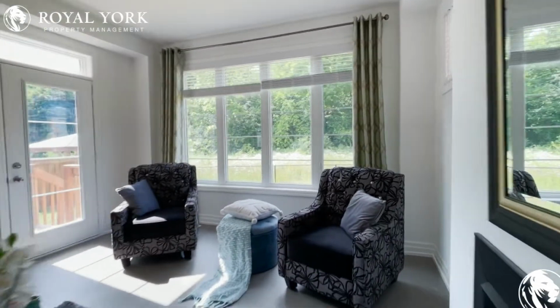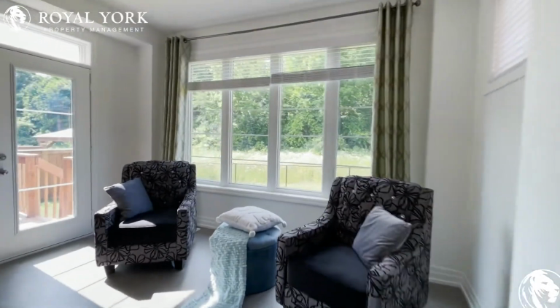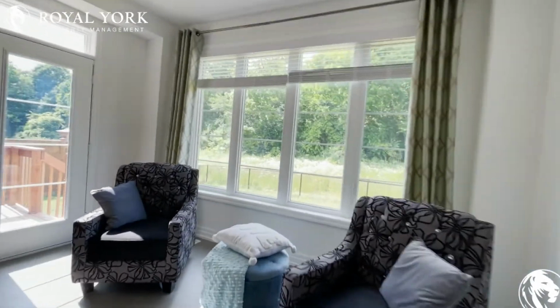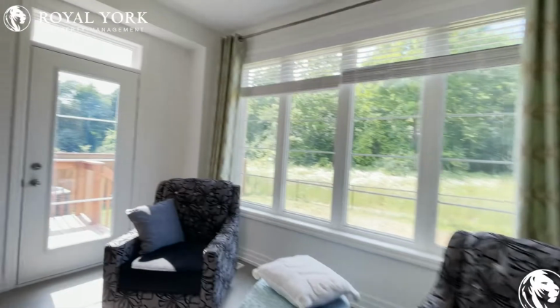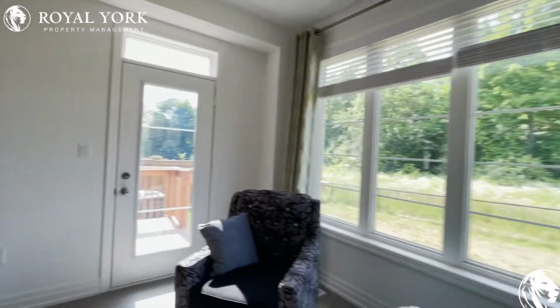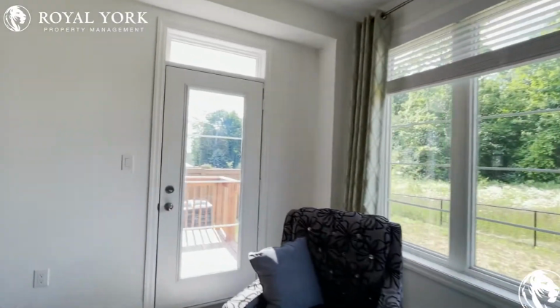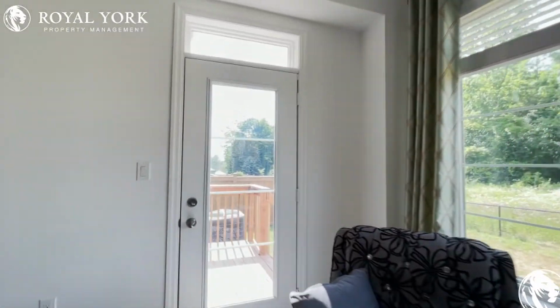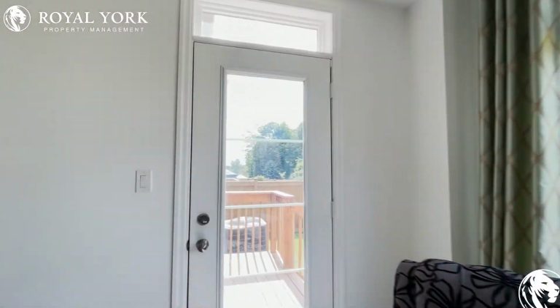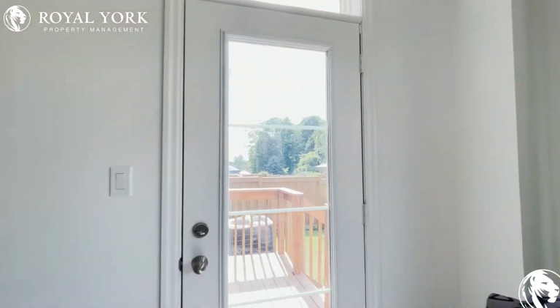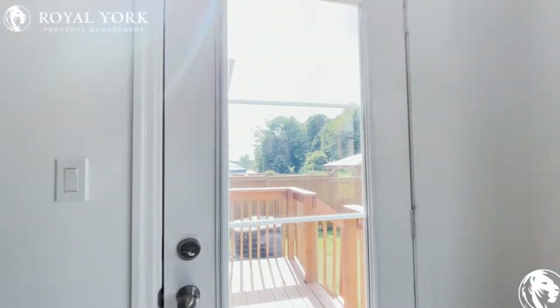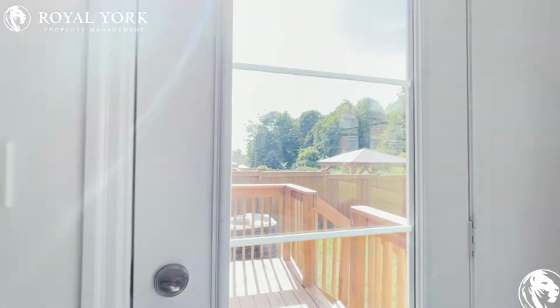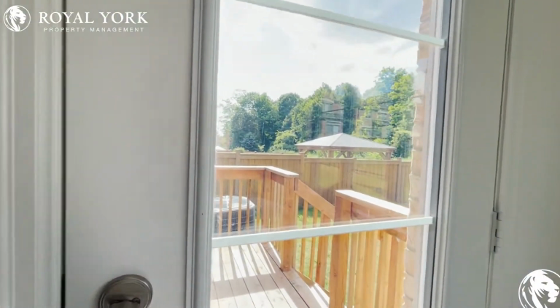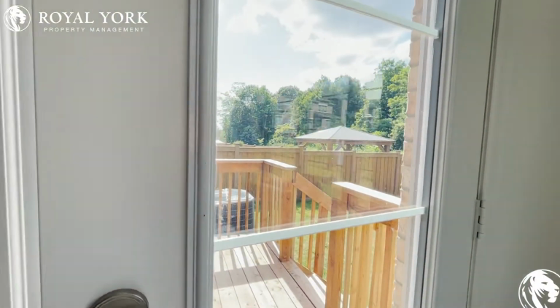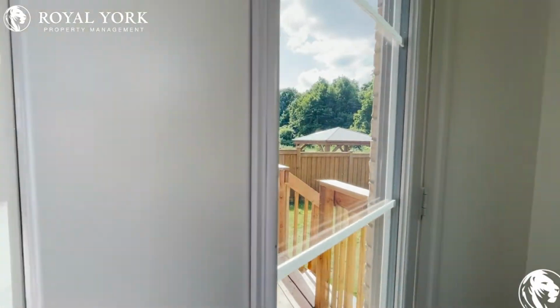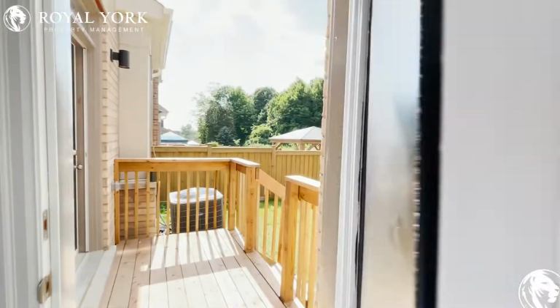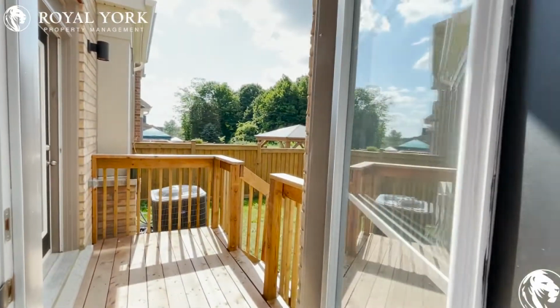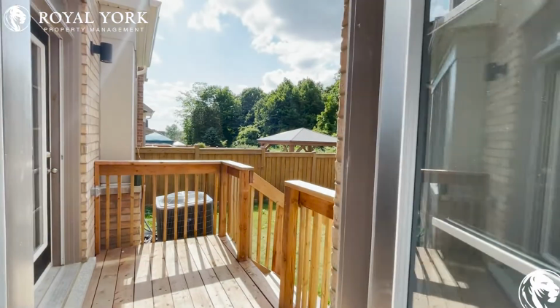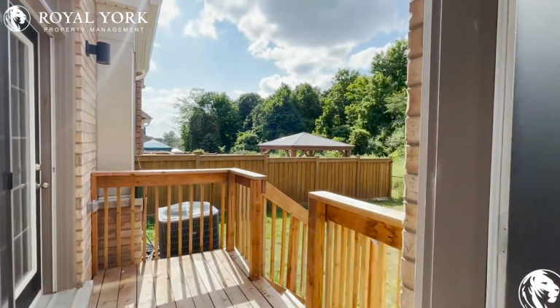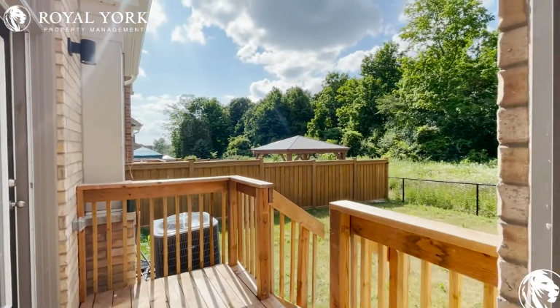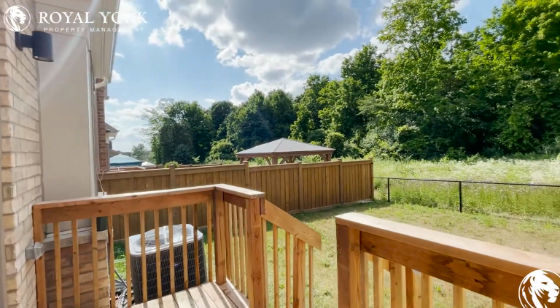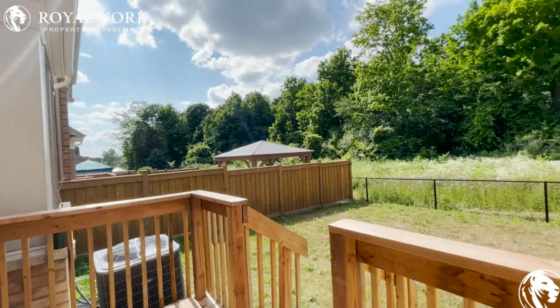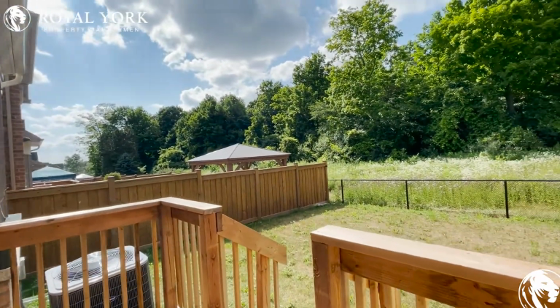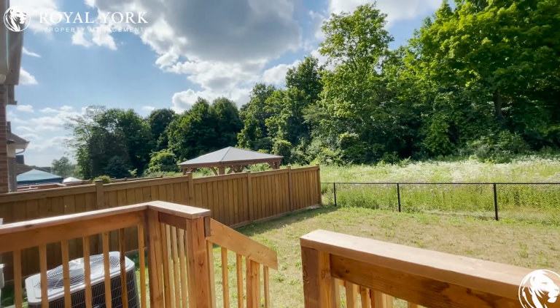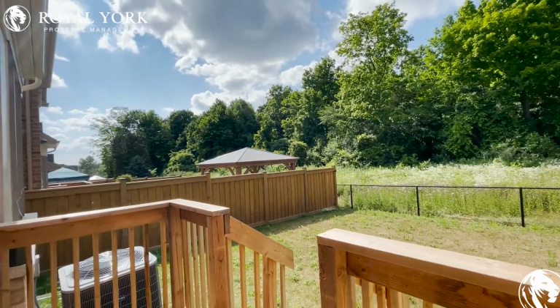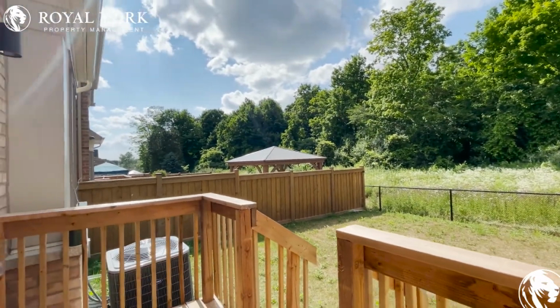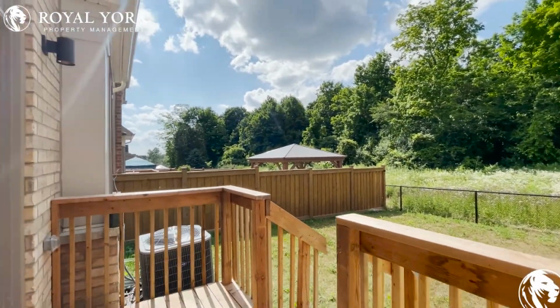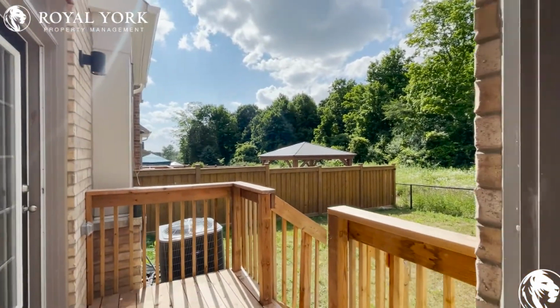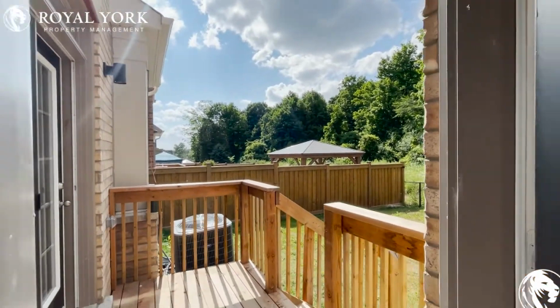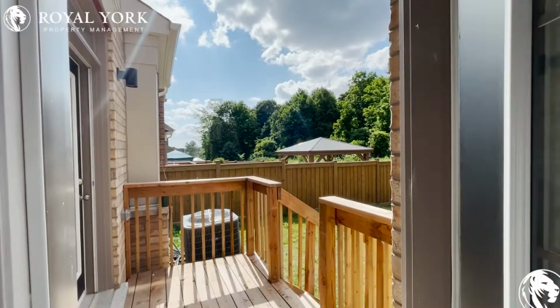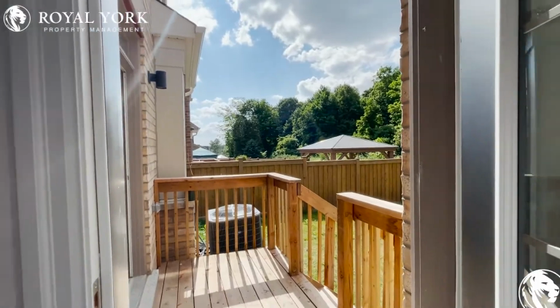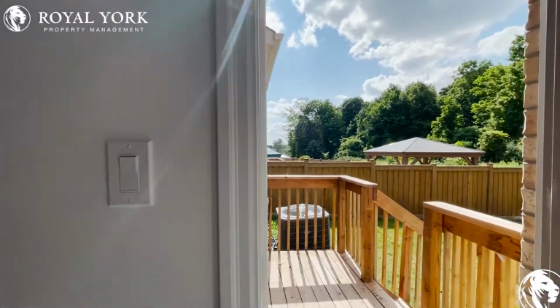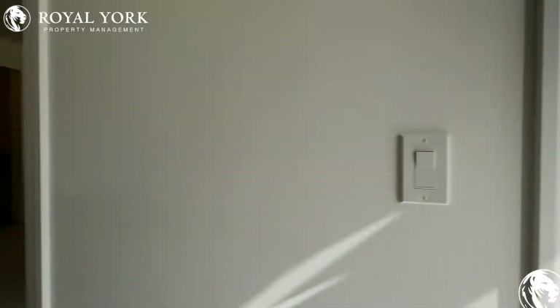Moving along, we have our back deck porch with access to the backyard. It's a very nice size backyard, great for barbecuing and entertaining with friends.